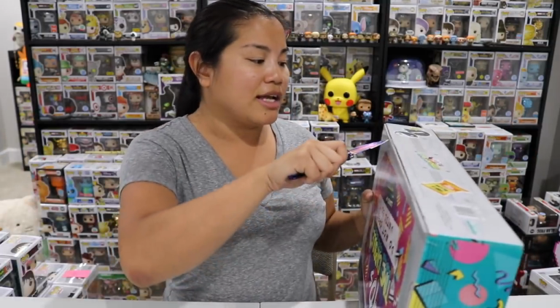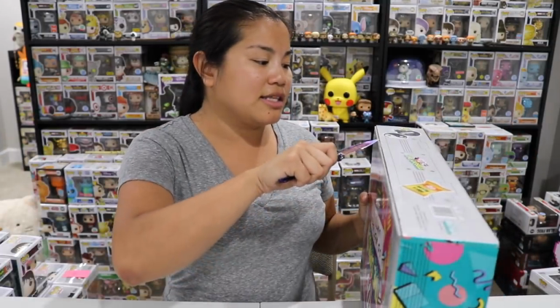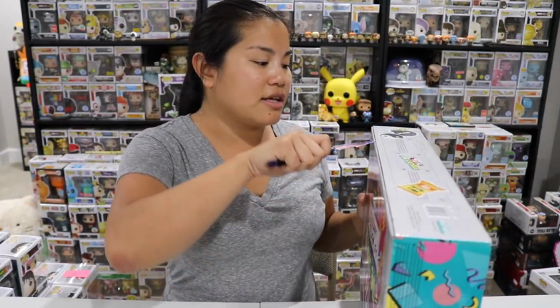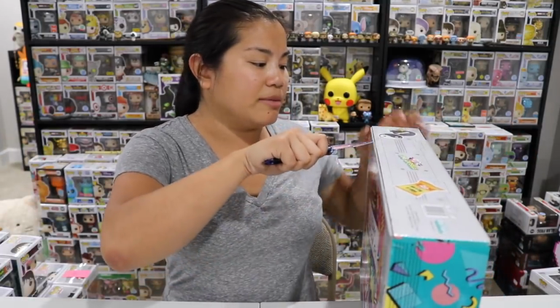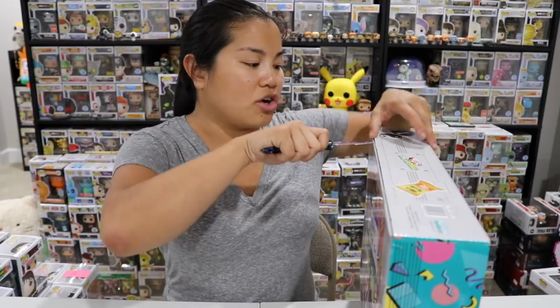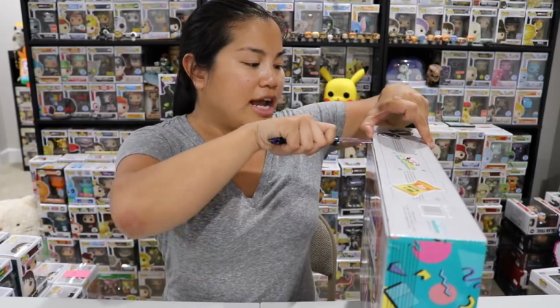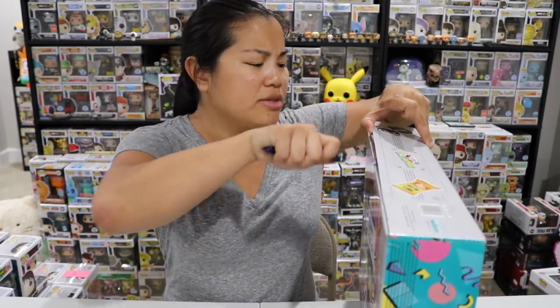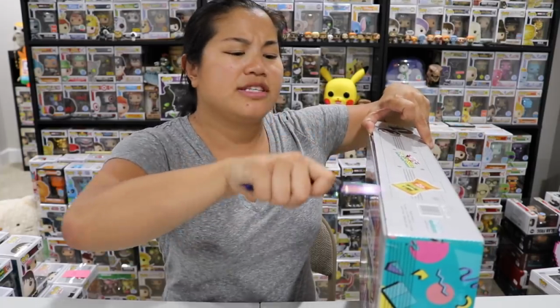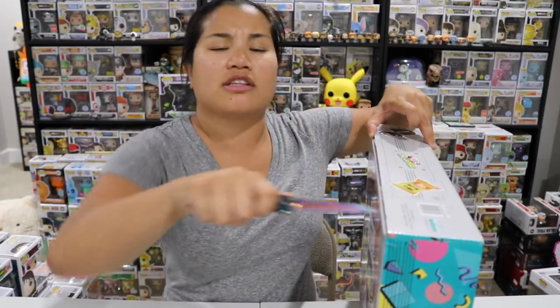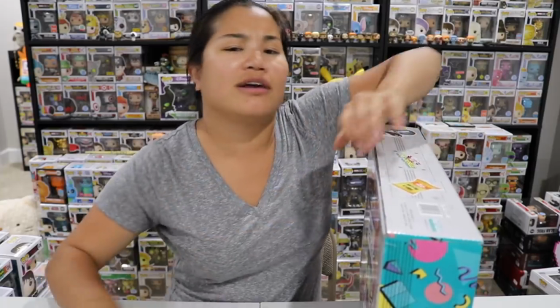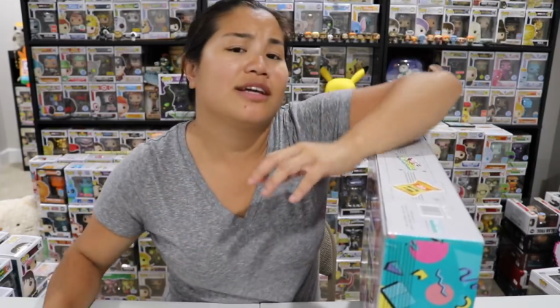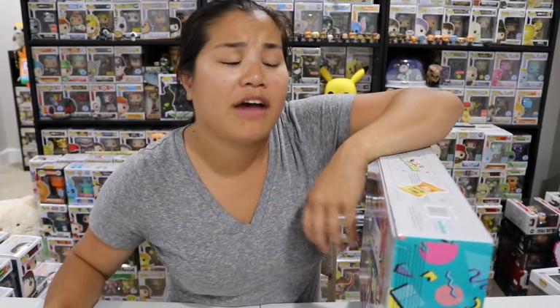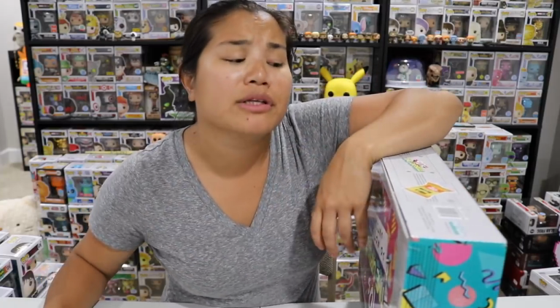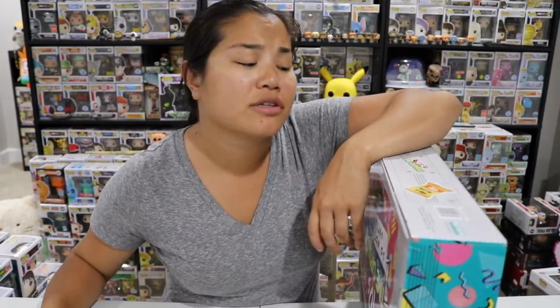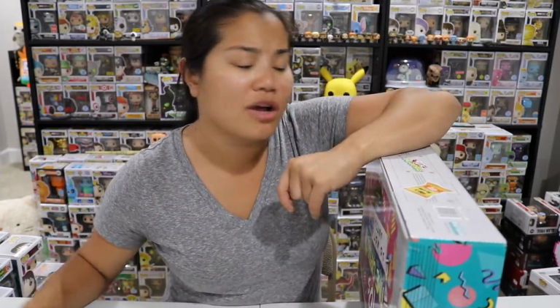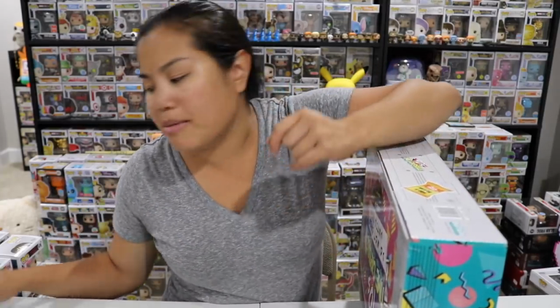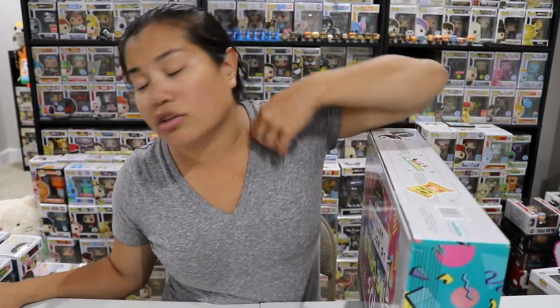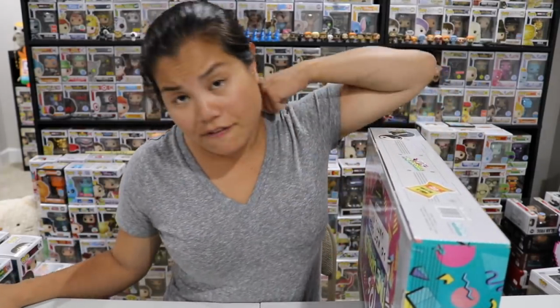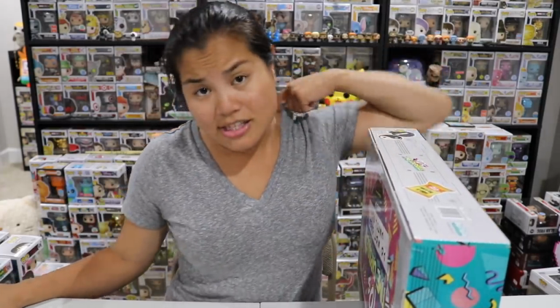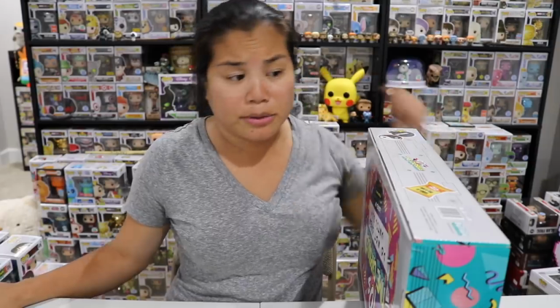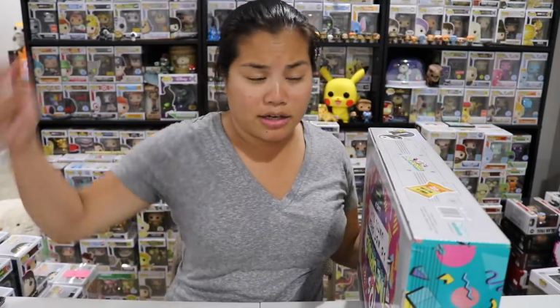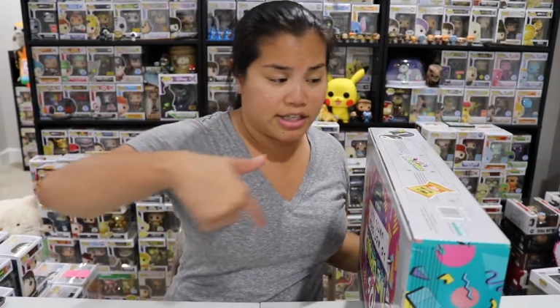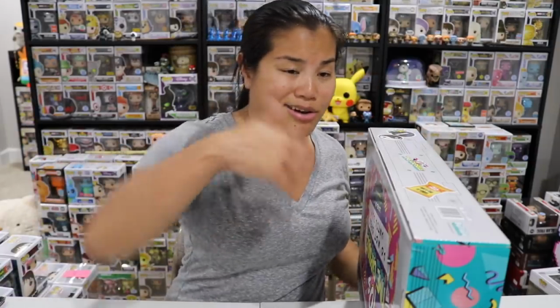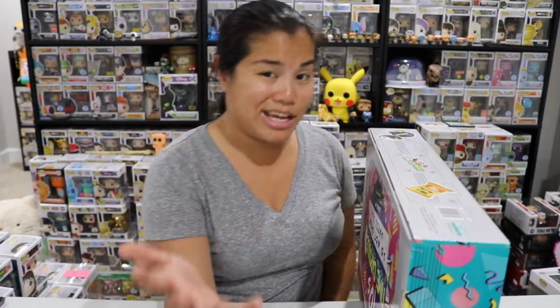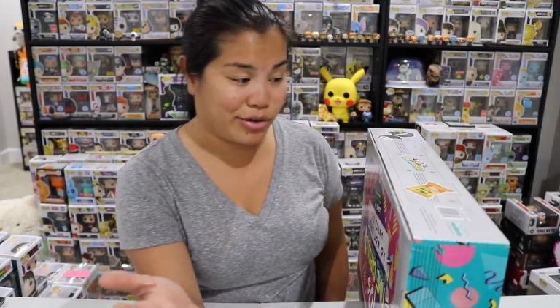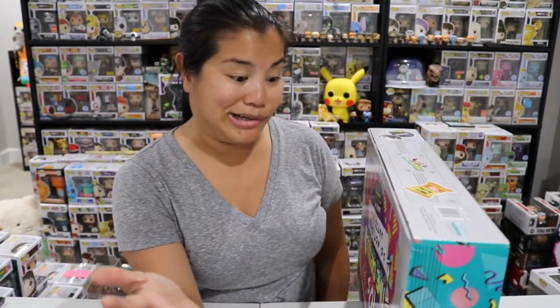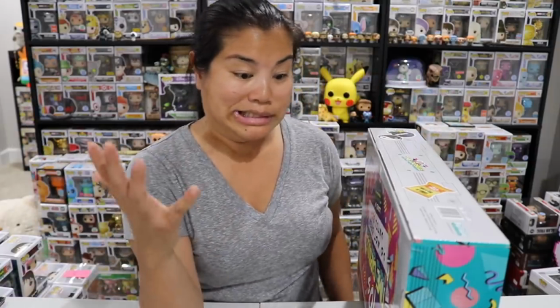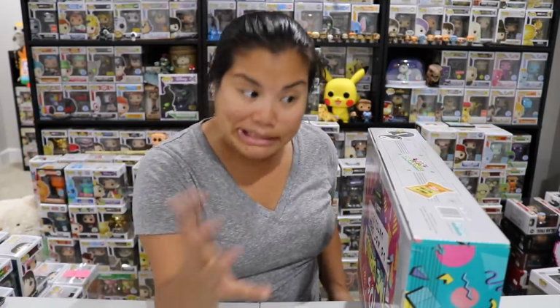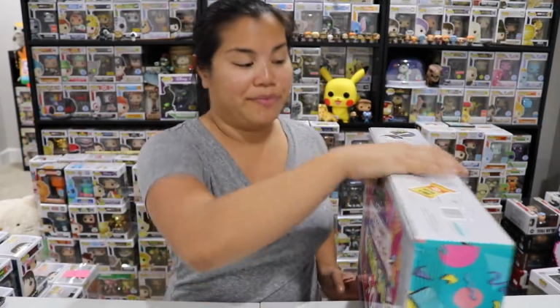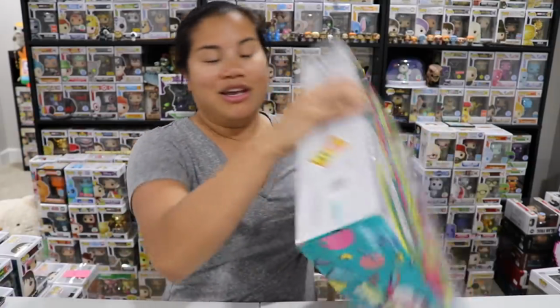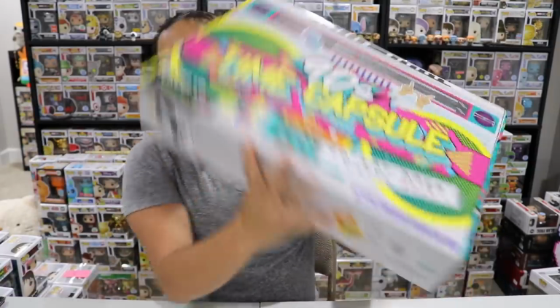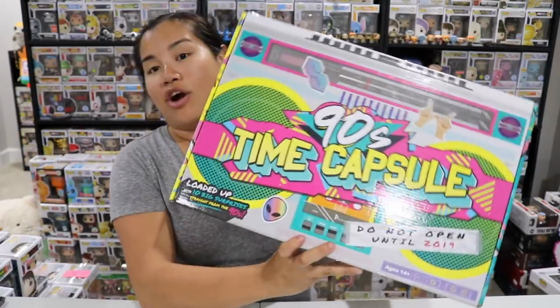This is available at Target. I don't think I've seen this online, but honestly I haven't really looked. Maybe I'll try to look — if it is available online I'll link it down below. I think it was $25, not sure. Here we go.